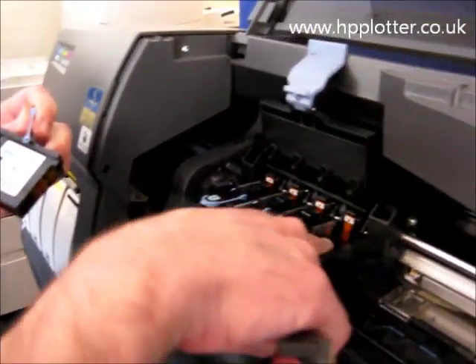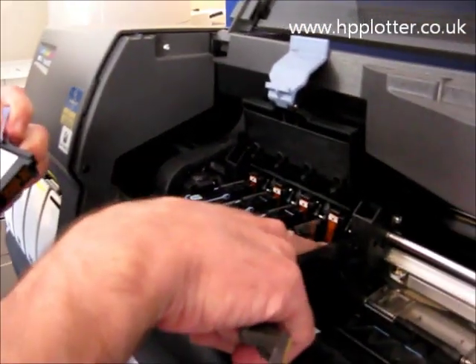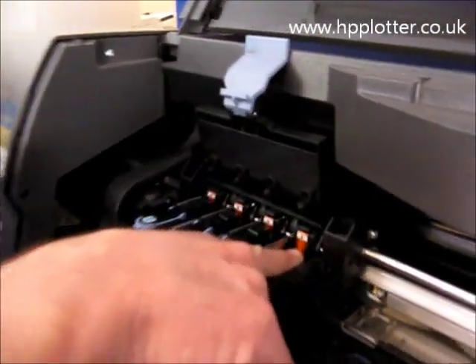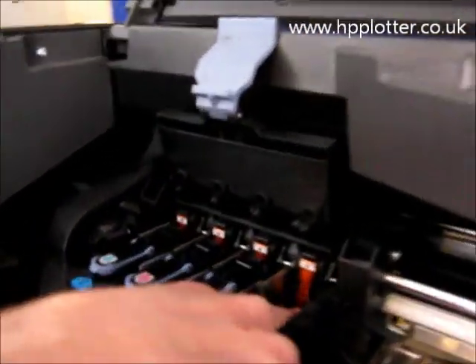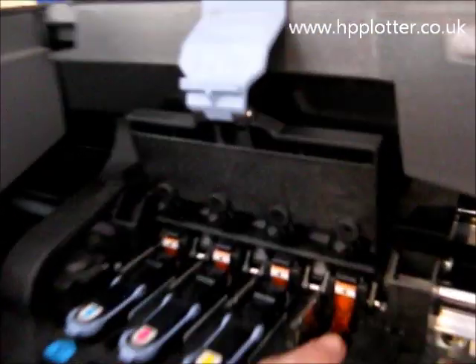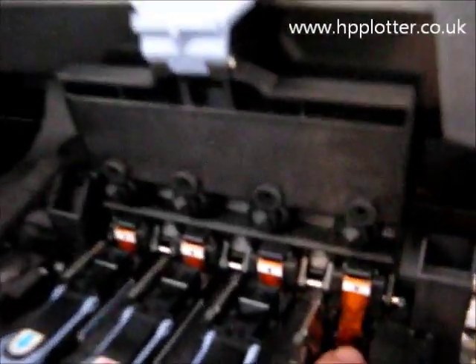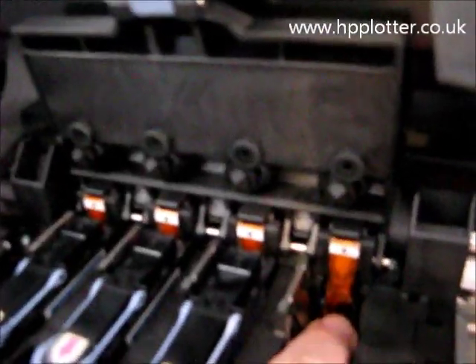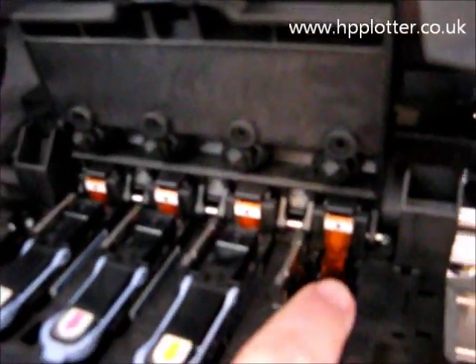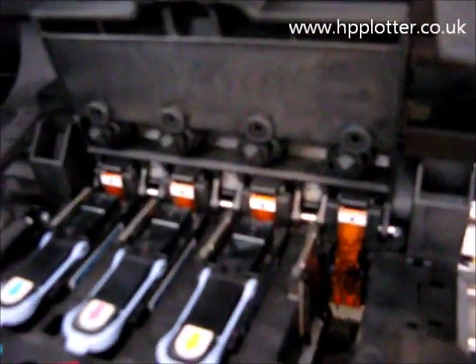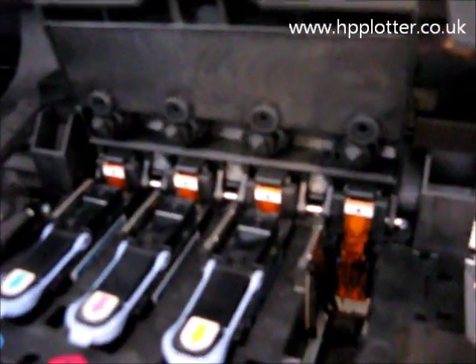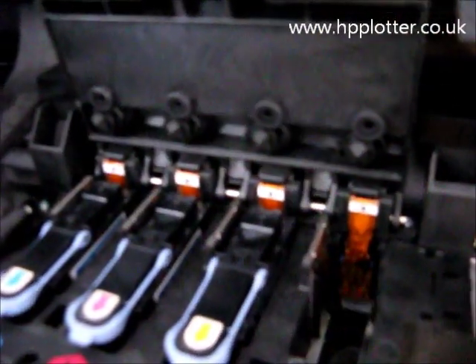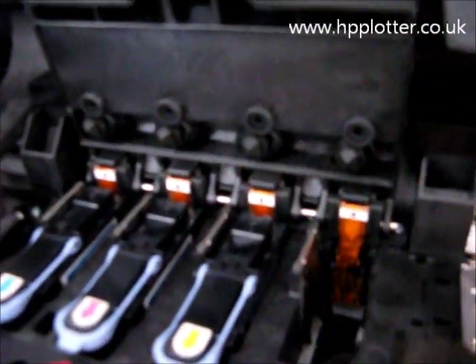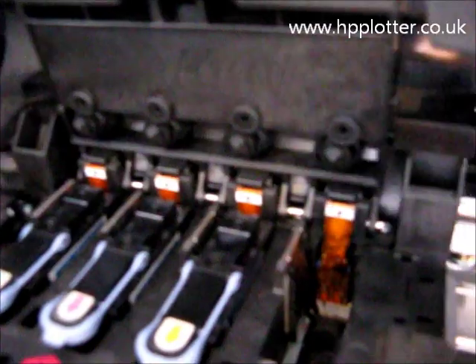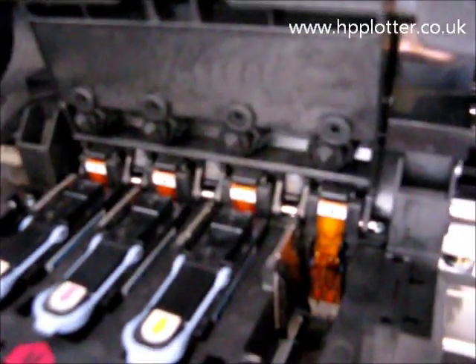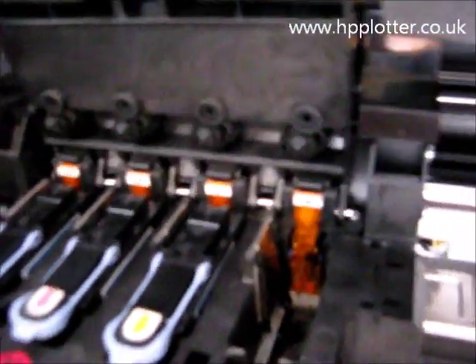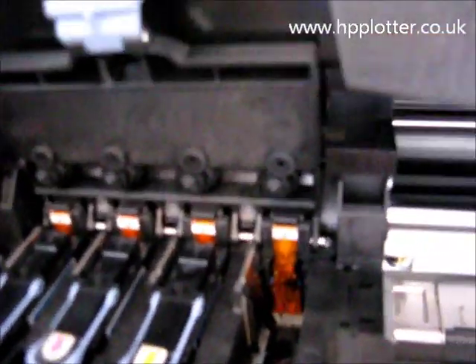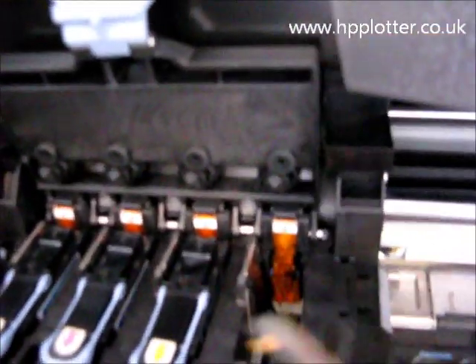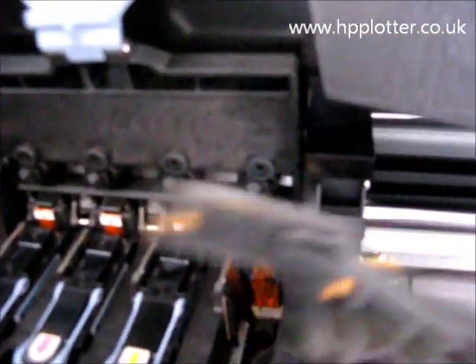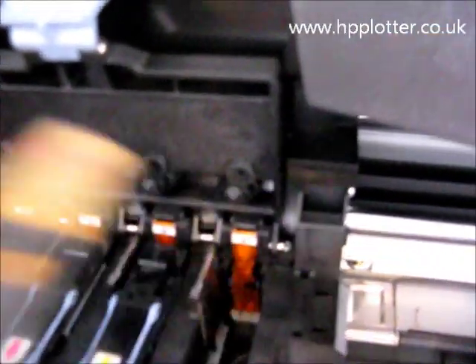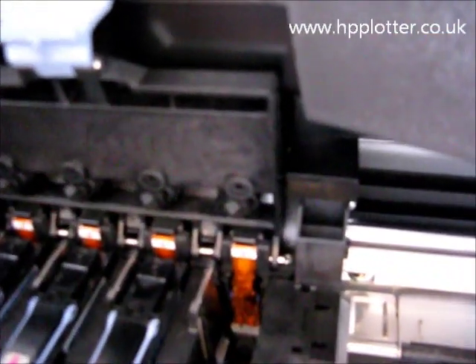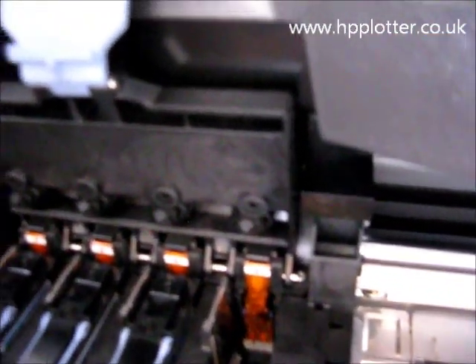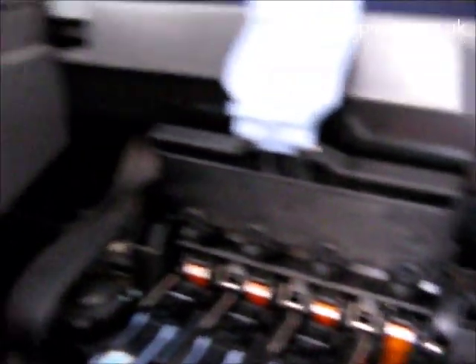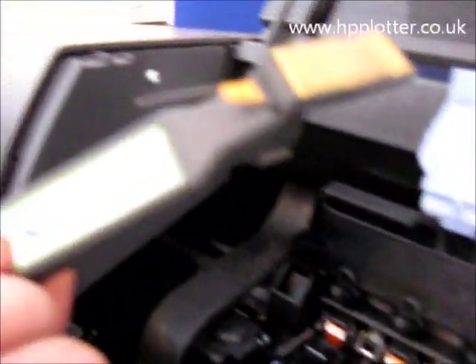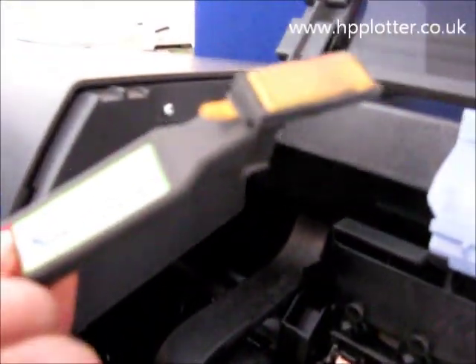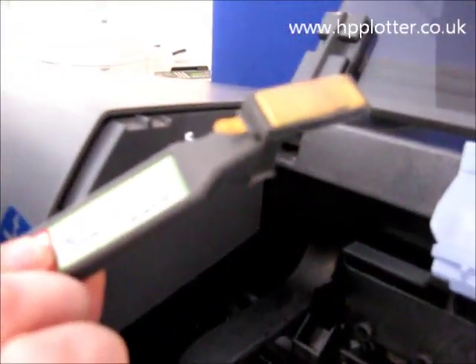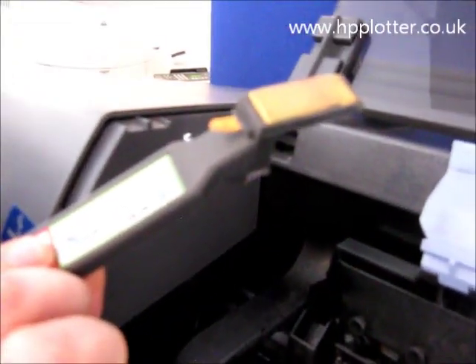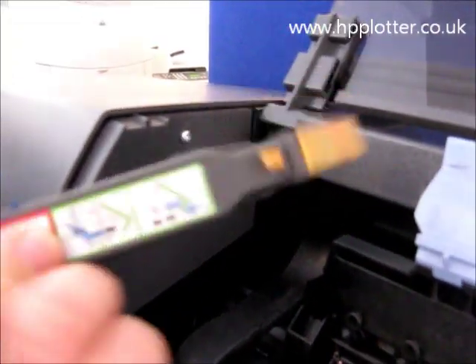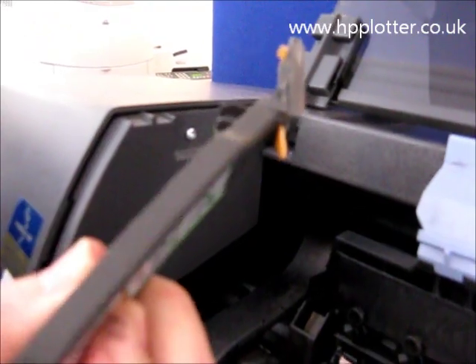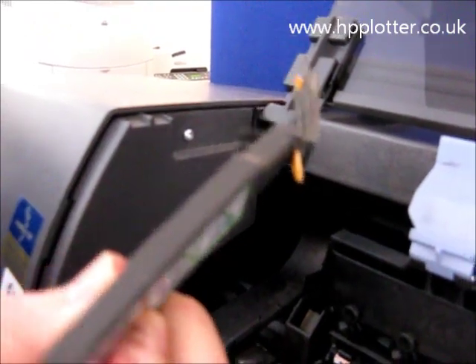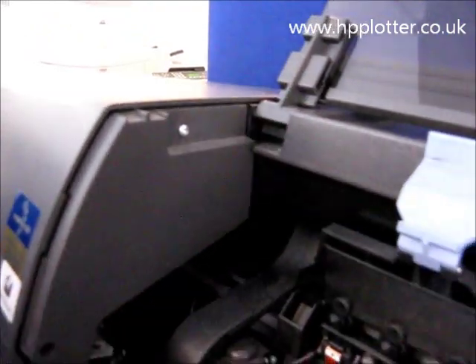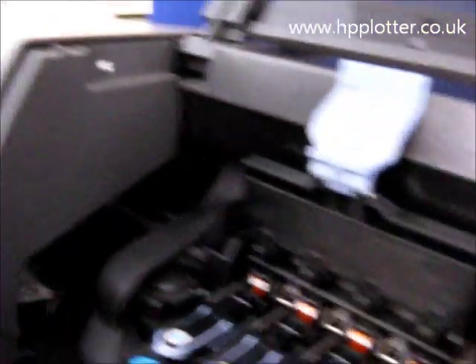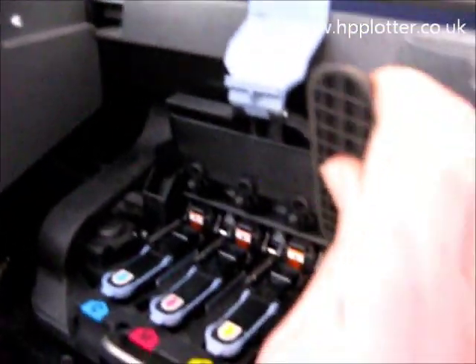Check the condition of the contacts on the carriage here. If they are inky or dirty in any way, get one of these cleaning items and just give that a clean.